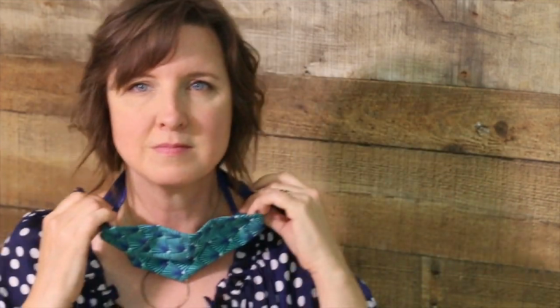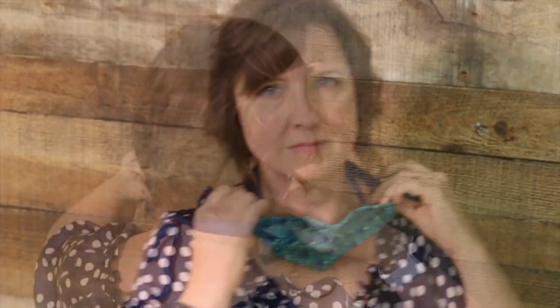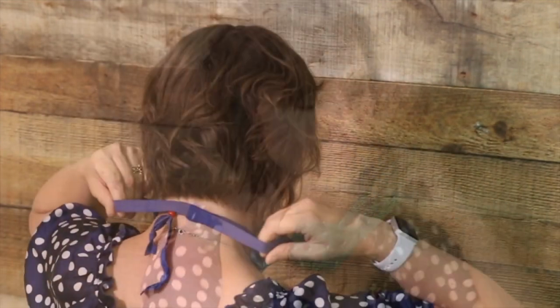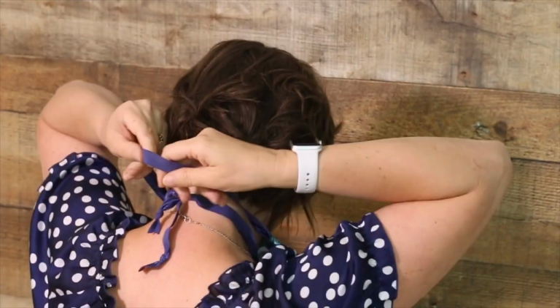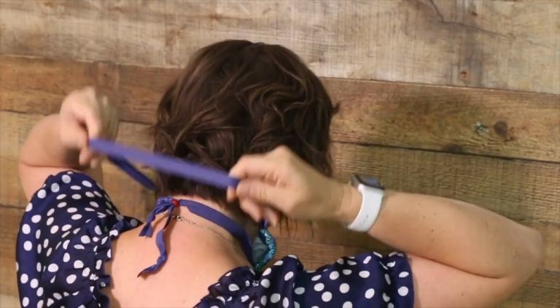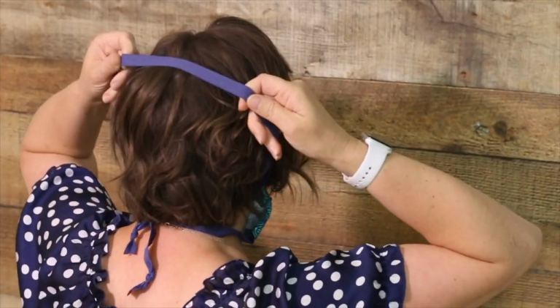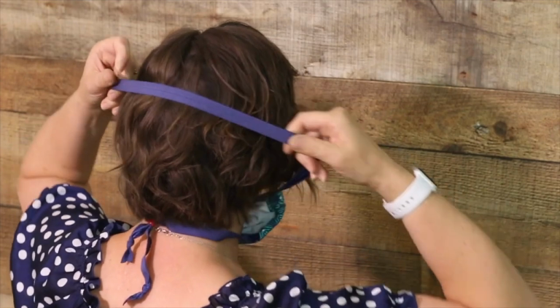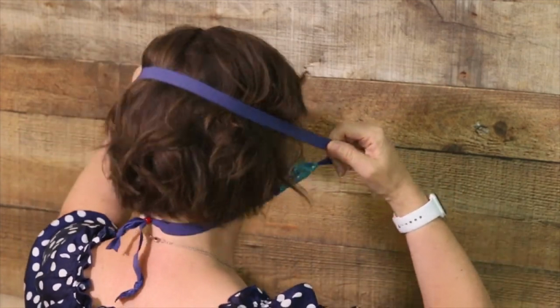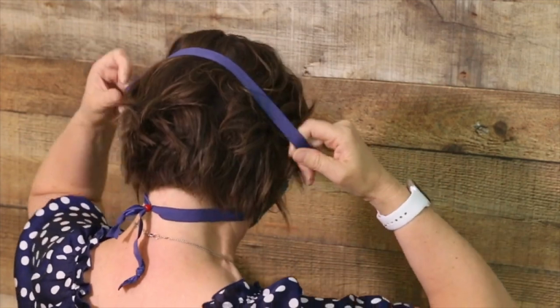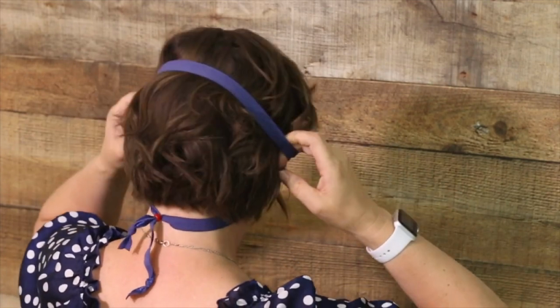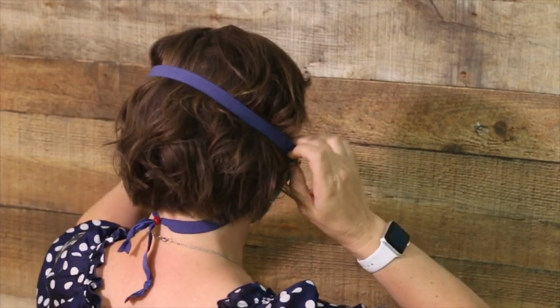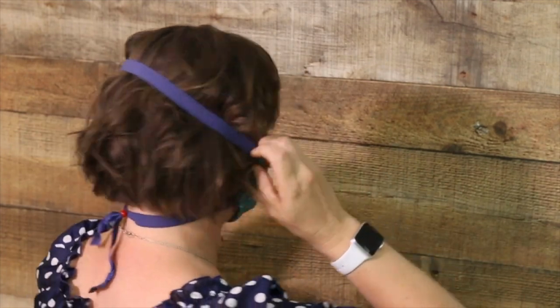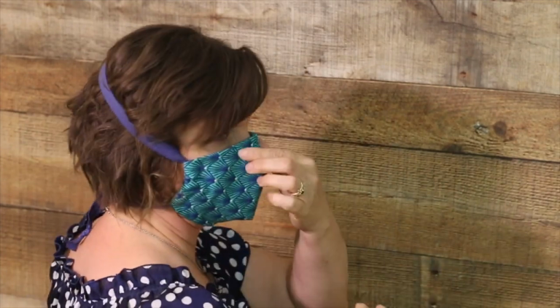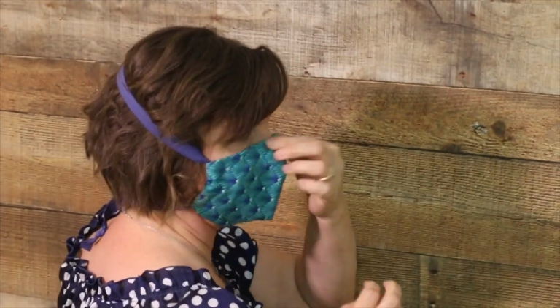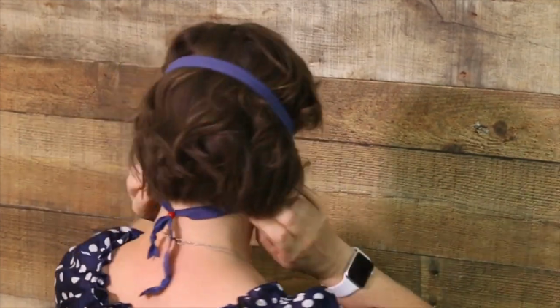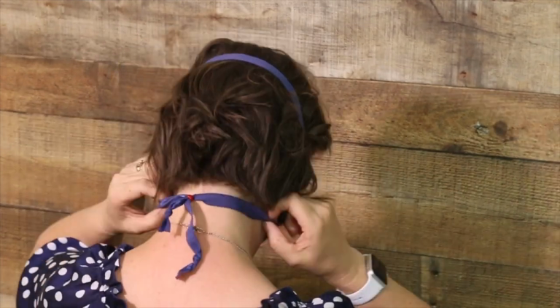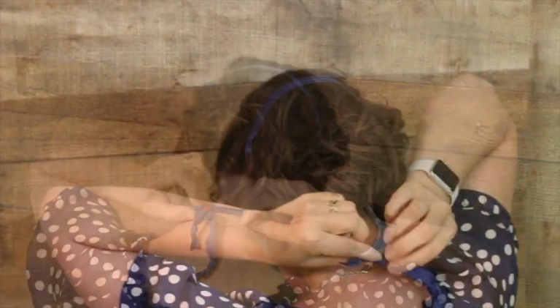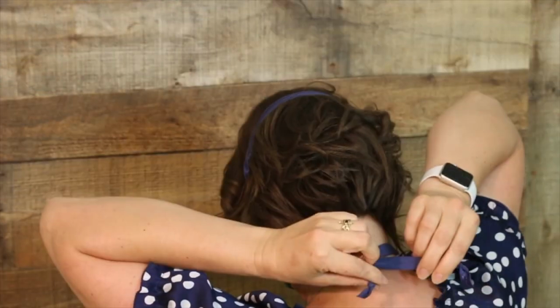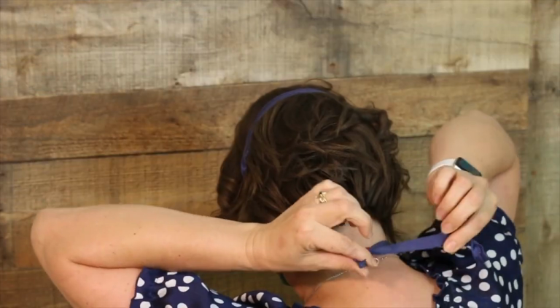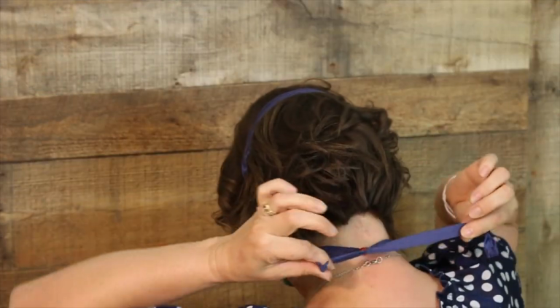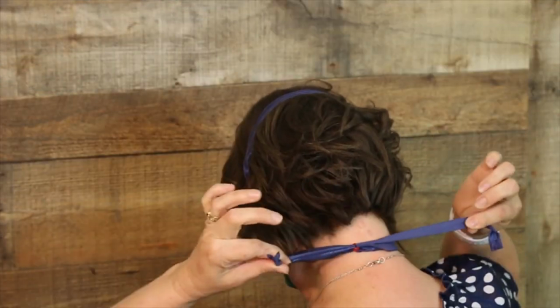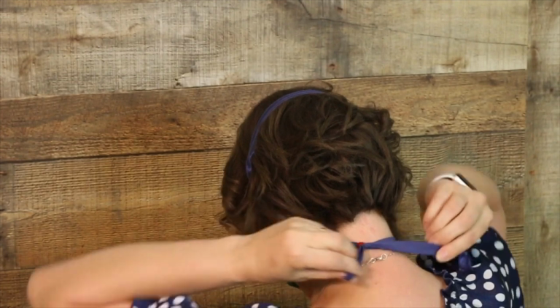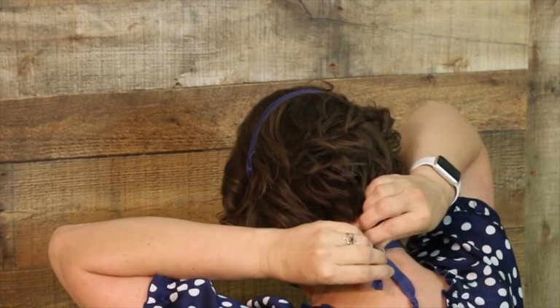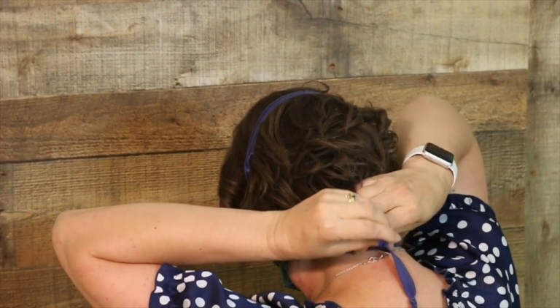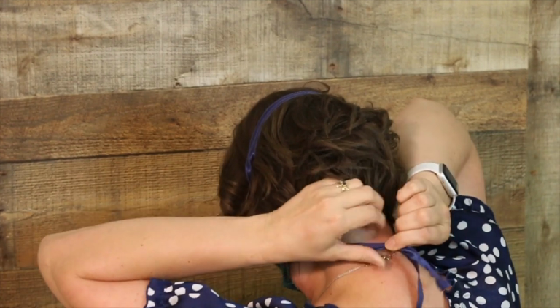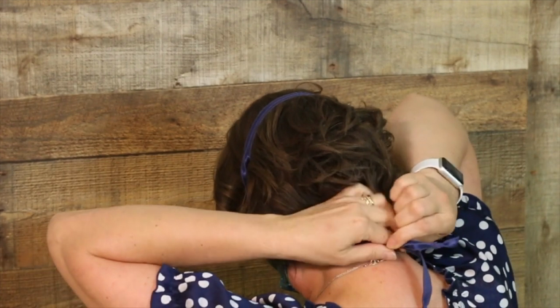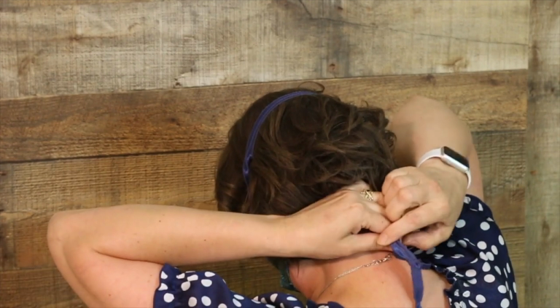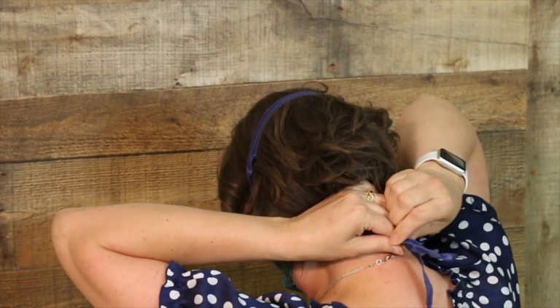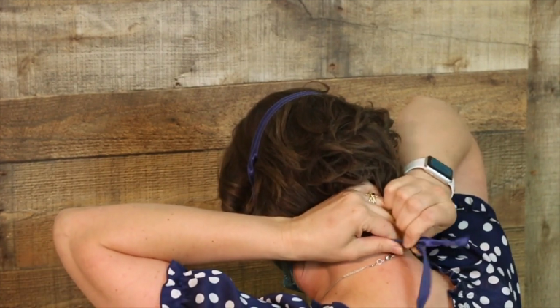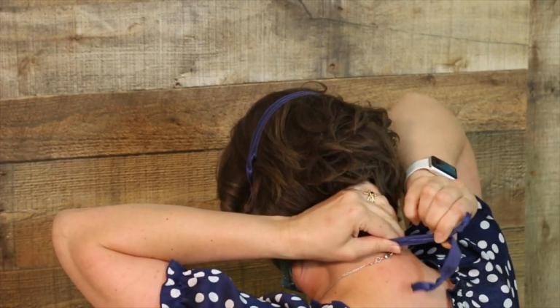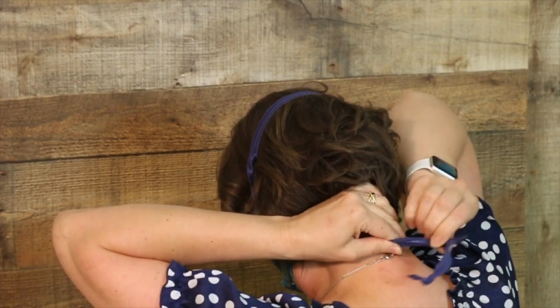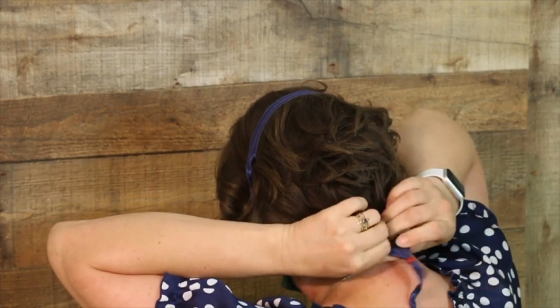Then pull the top strap over your head and let it rest on the crown of your head. Pinch the nose clip against your nose. Then pull on the tails to tighten the strap to your comfort level. To loosen the straps, move the bead away from your neck.